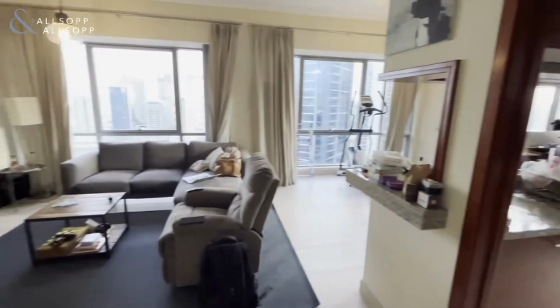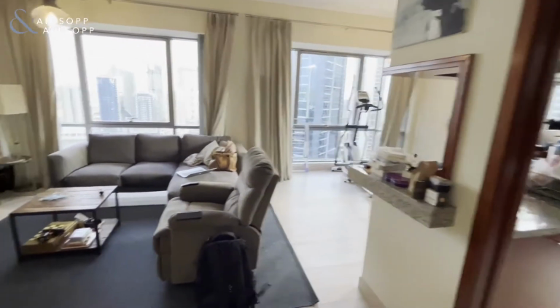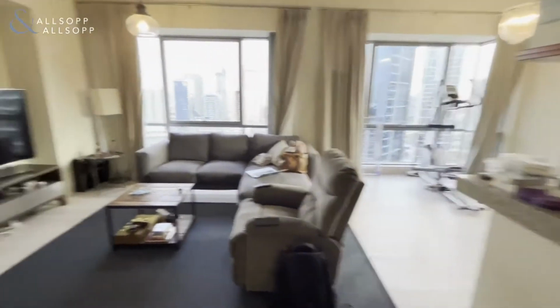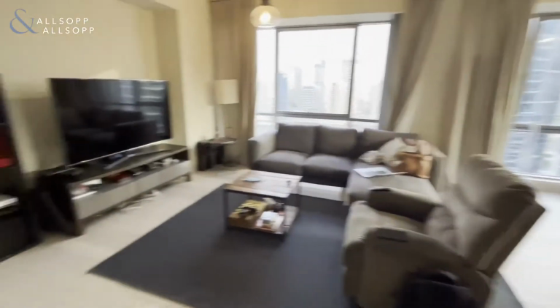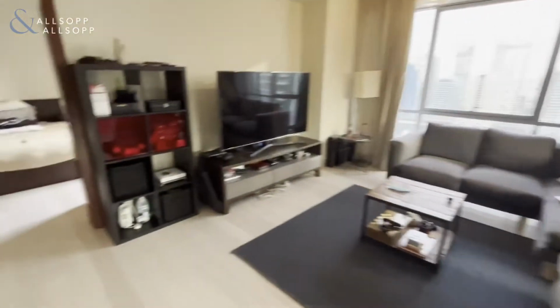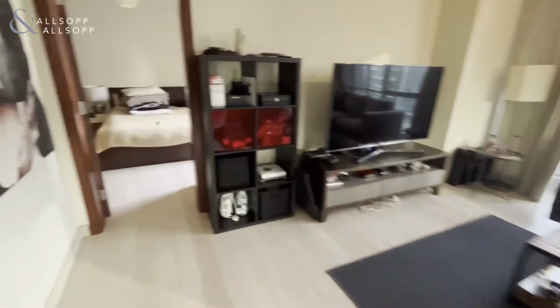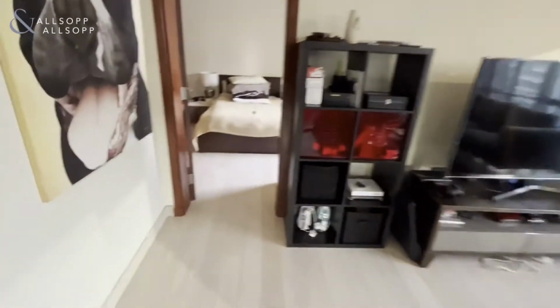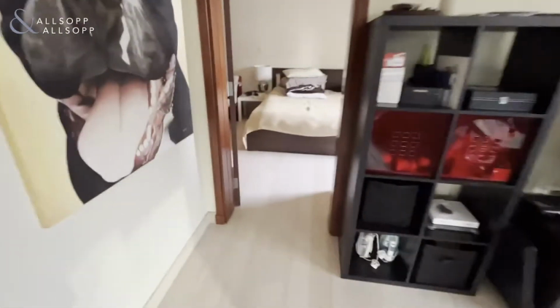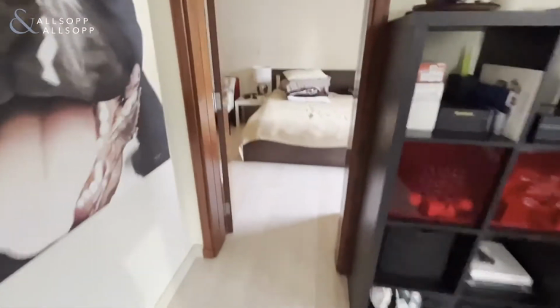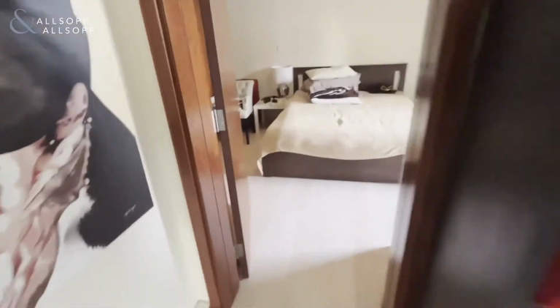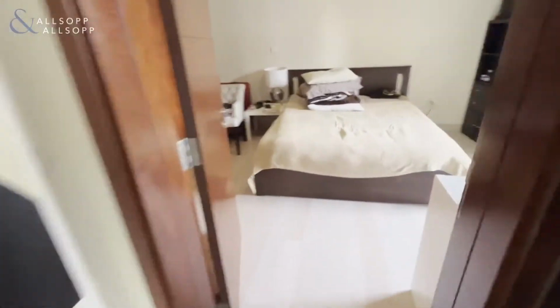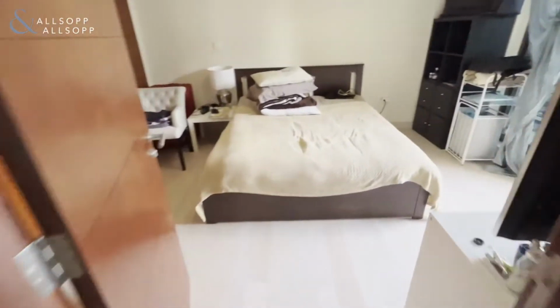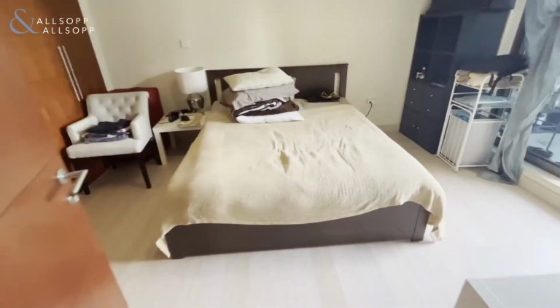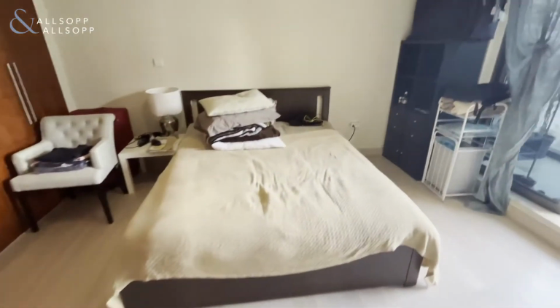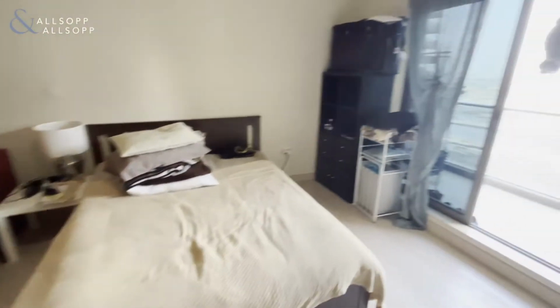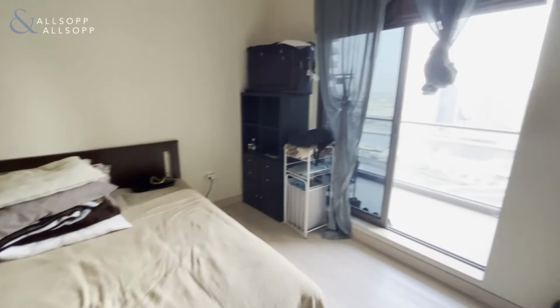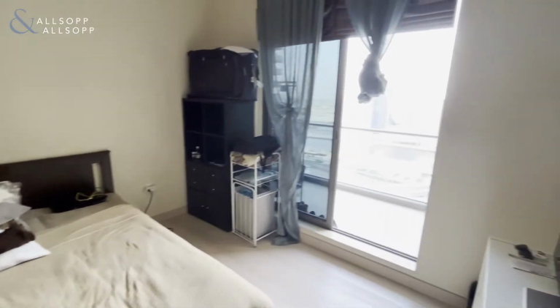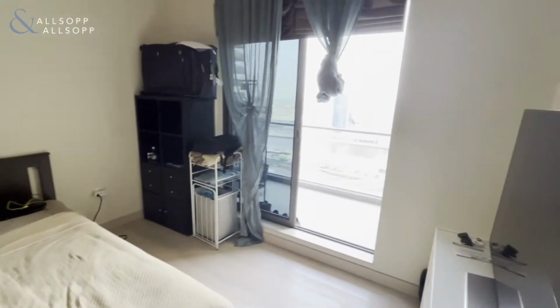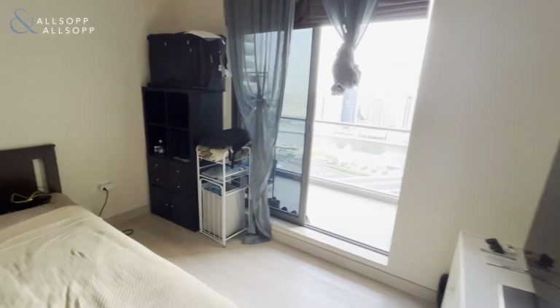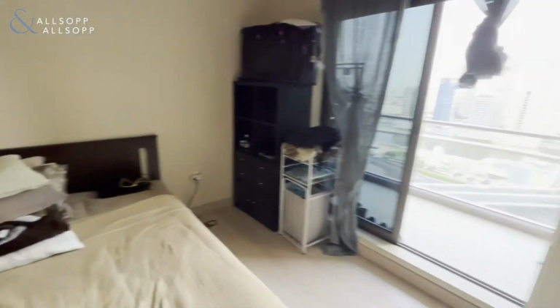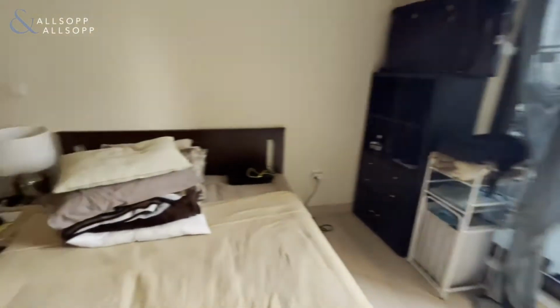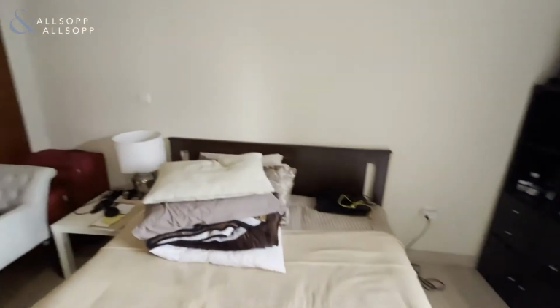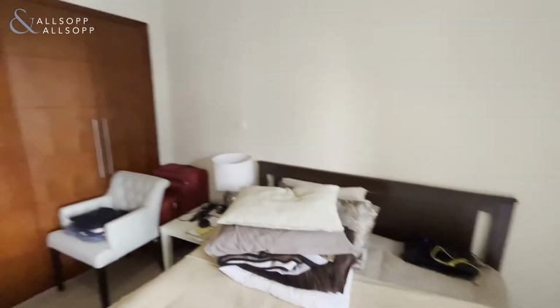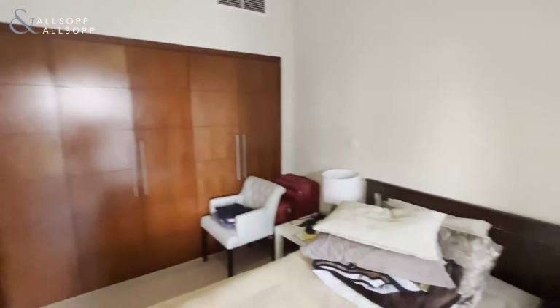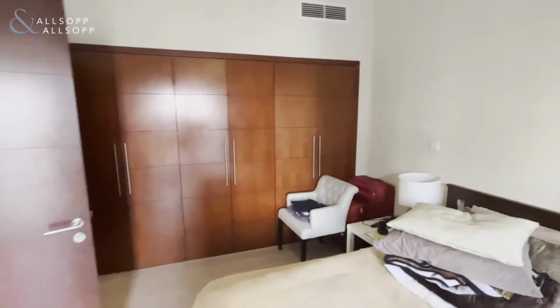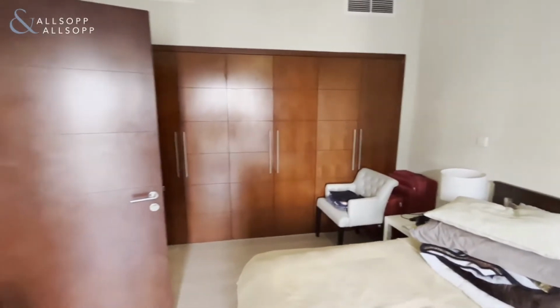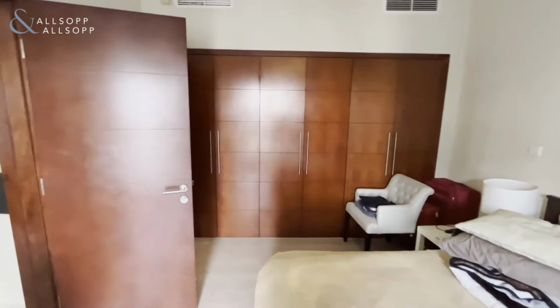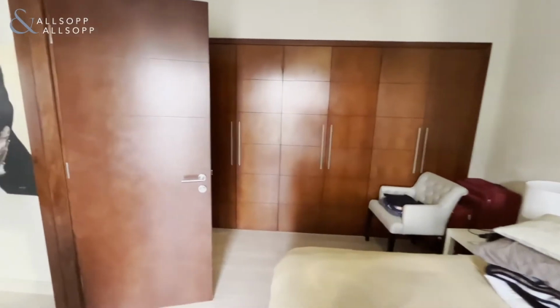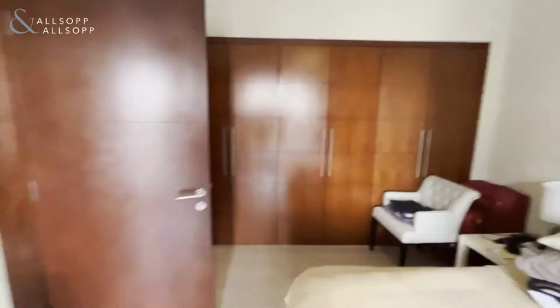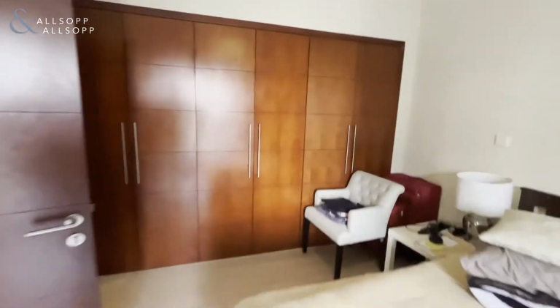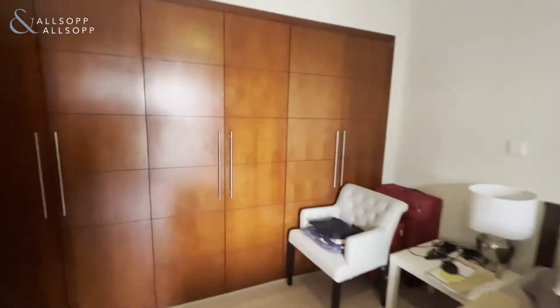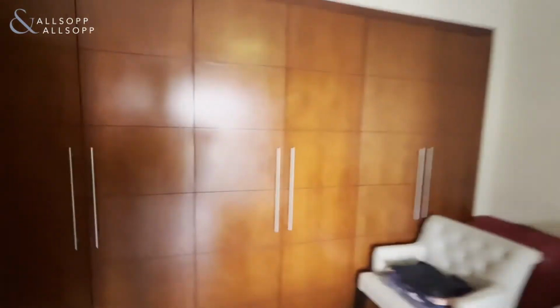As you can see, you have wooden floors upgraded throughout the property, stretching into the bedroom as well. And from the bedroom, you have access onto a private corner balcony, and plenty of fitted wardrobe space as well.